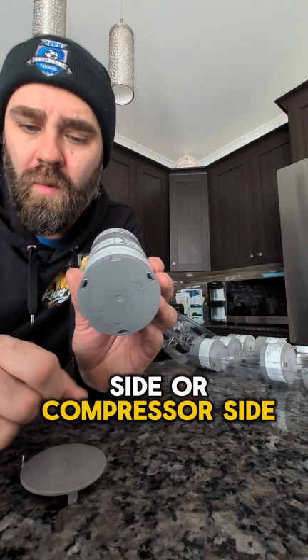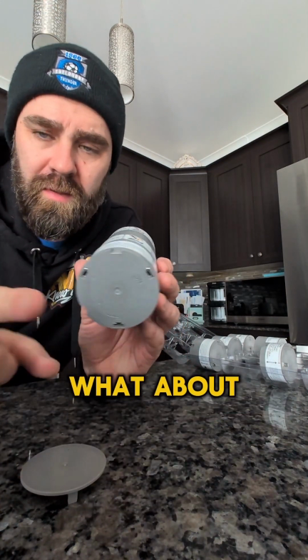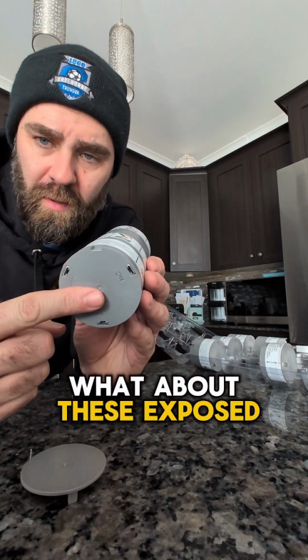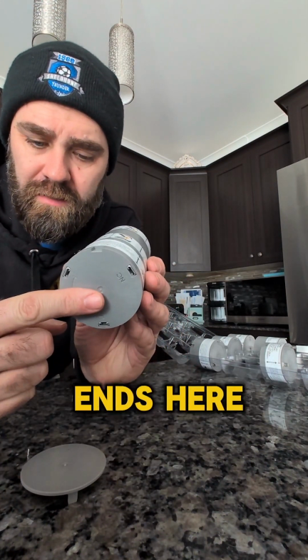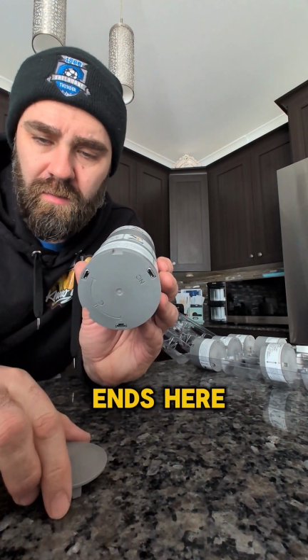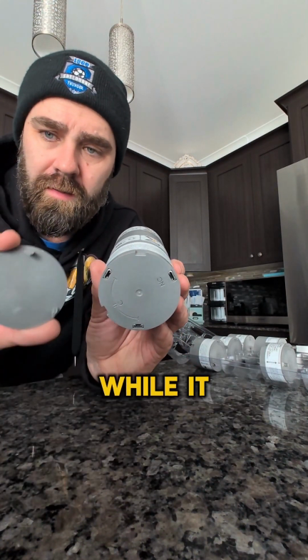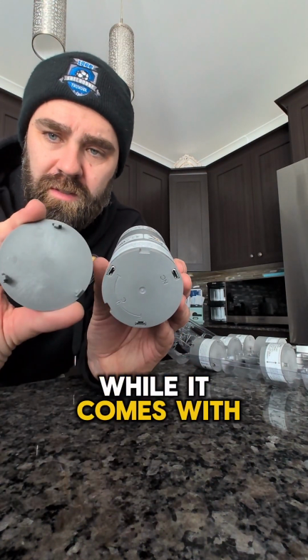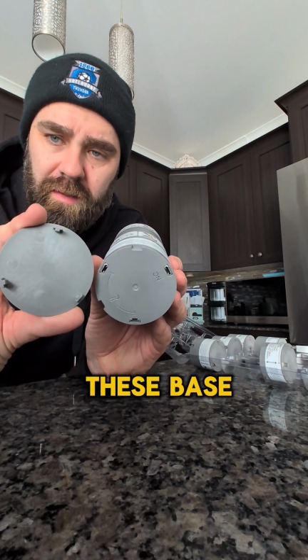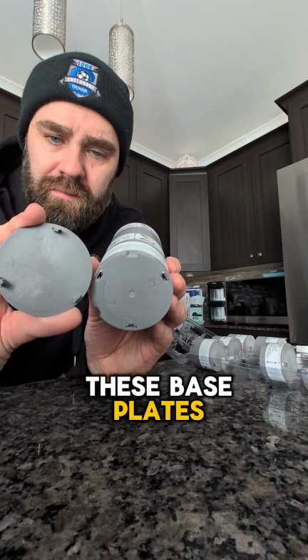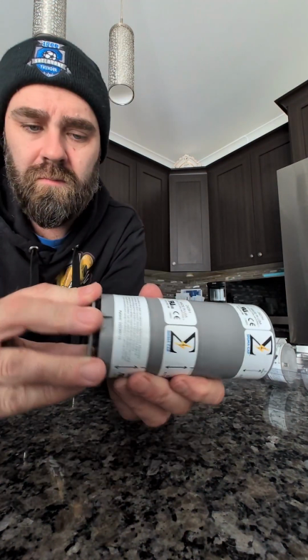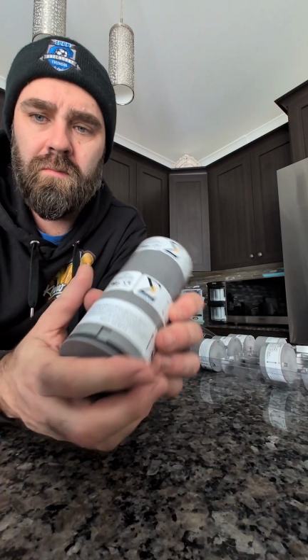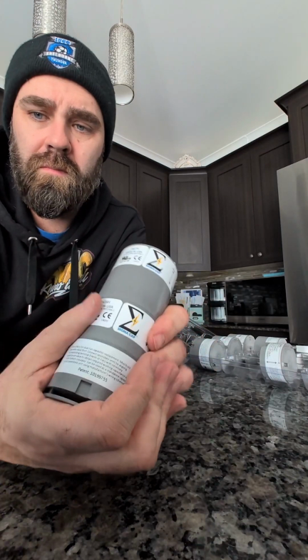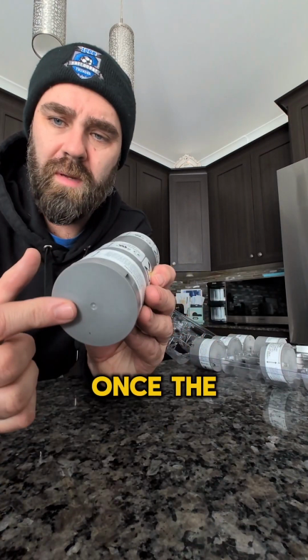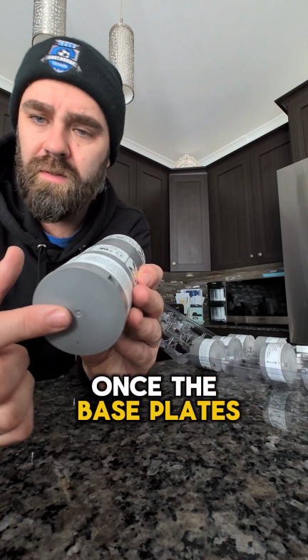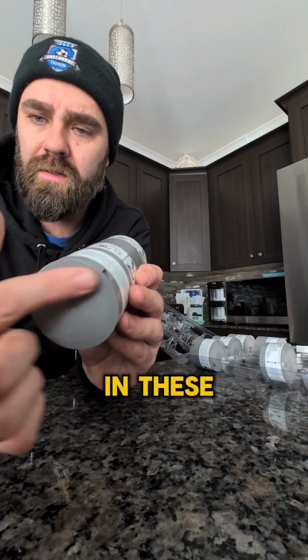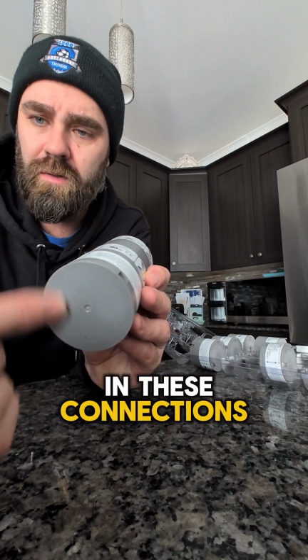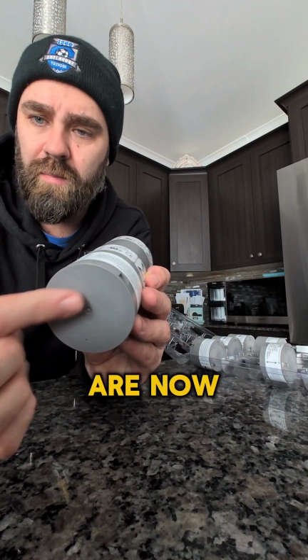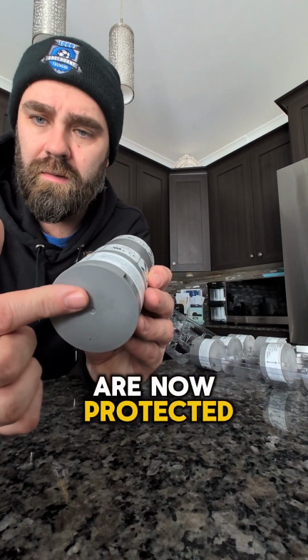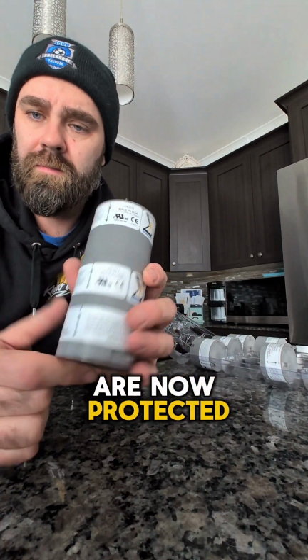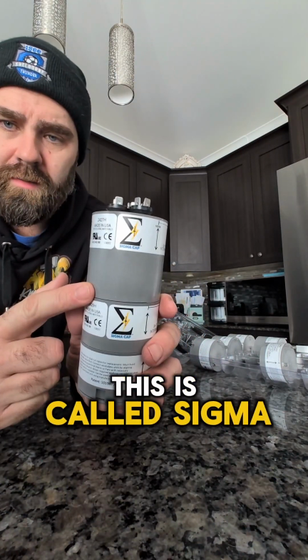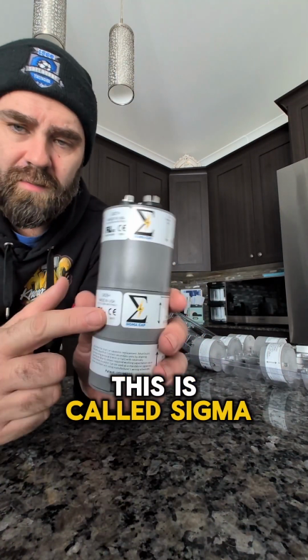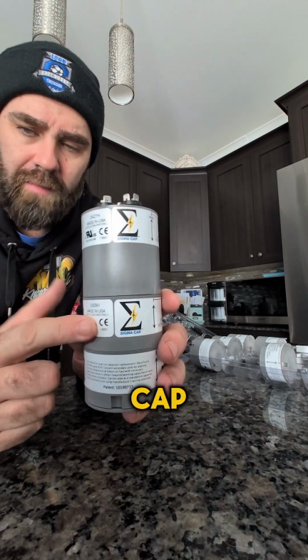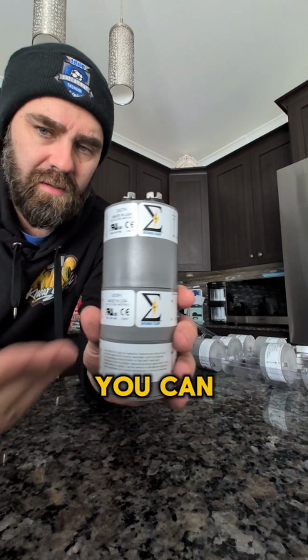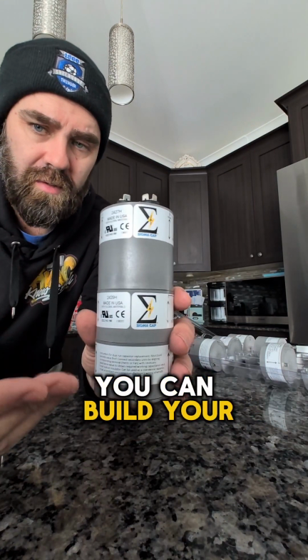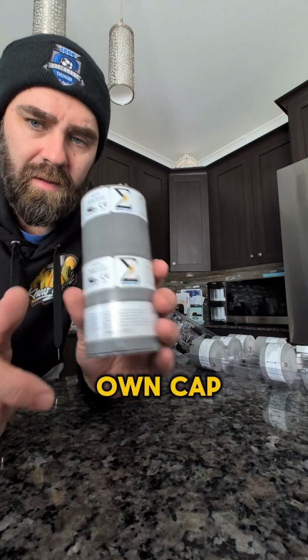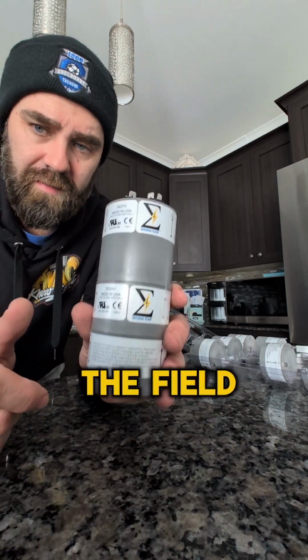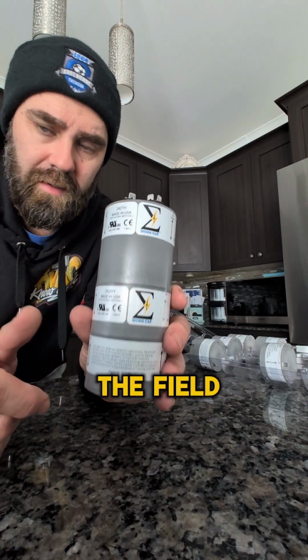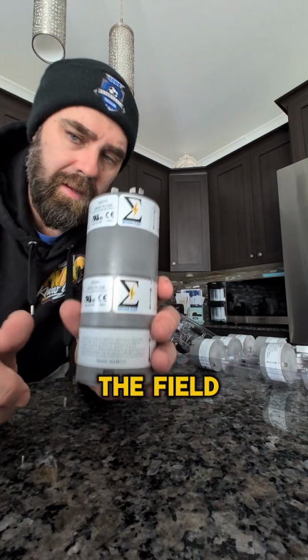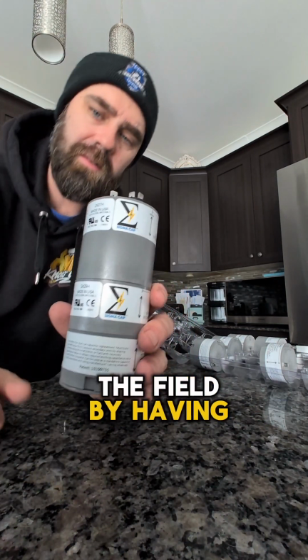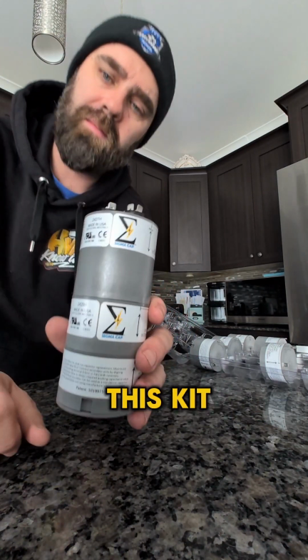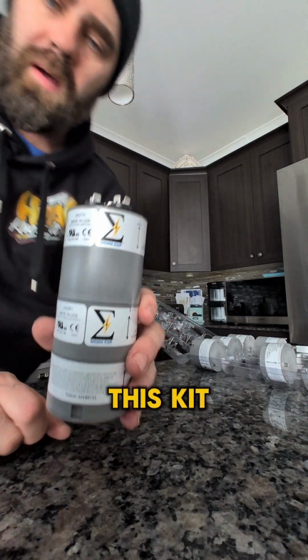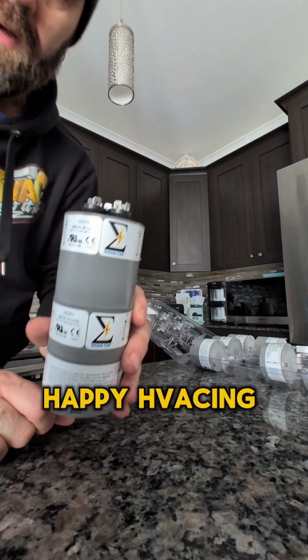What about these exposed ends here? Well, it comes with these base plates. Once the base plate's in, these connections are now protected. This is called Sigma Cap — you can build your own cap out in the field by having this kit. Happy H-Wacking.